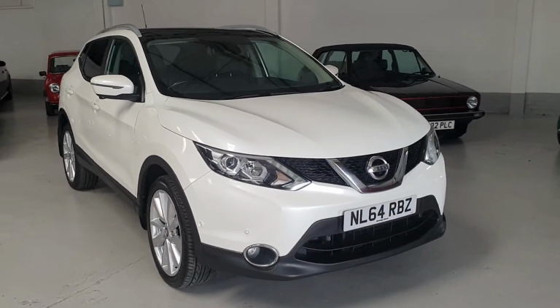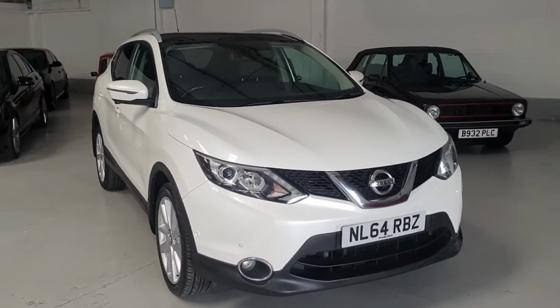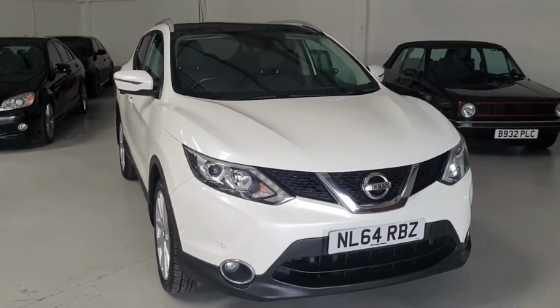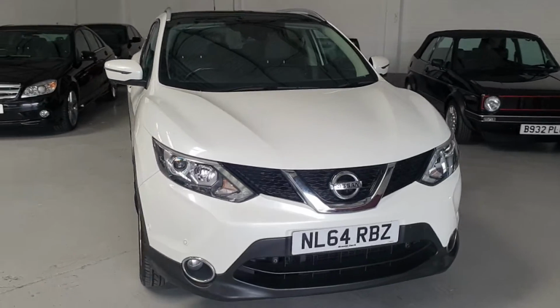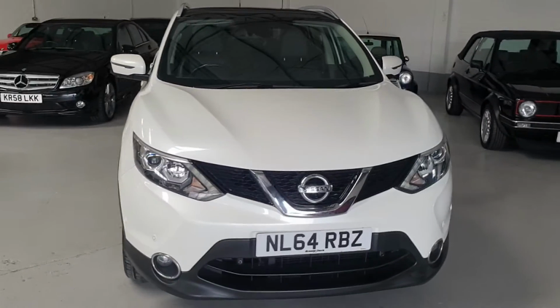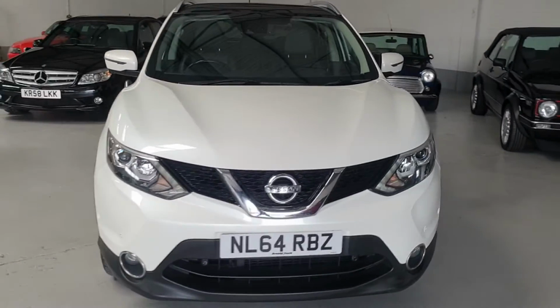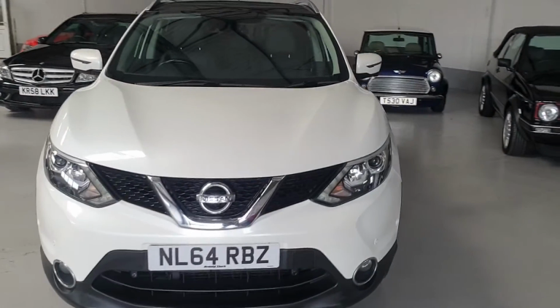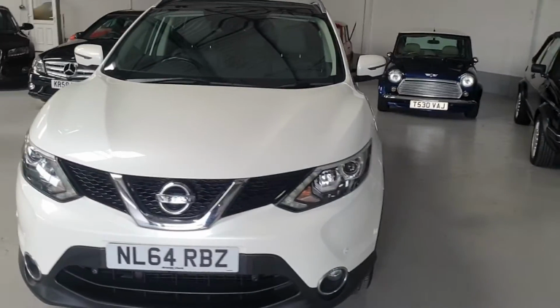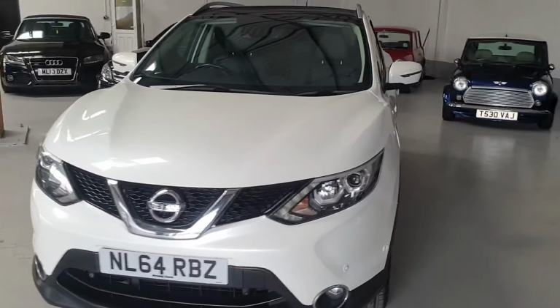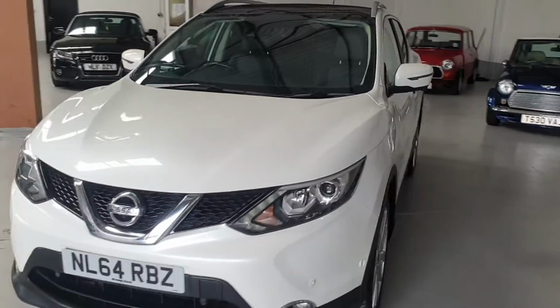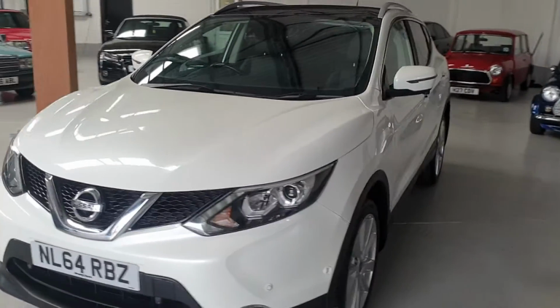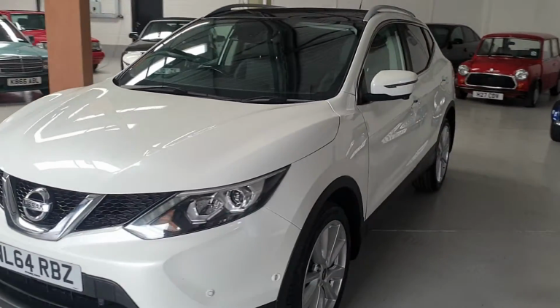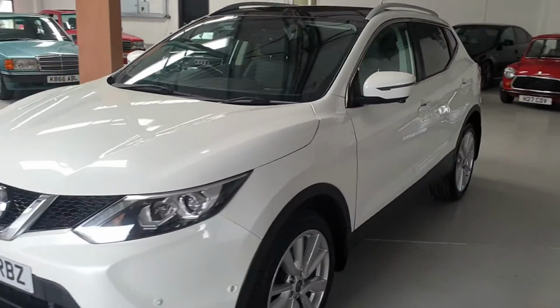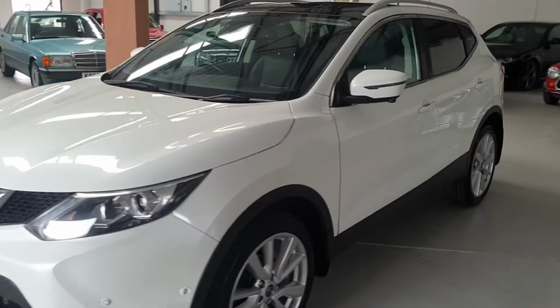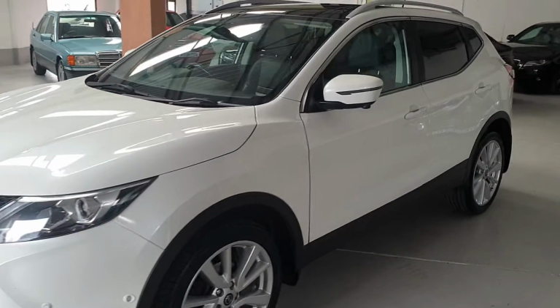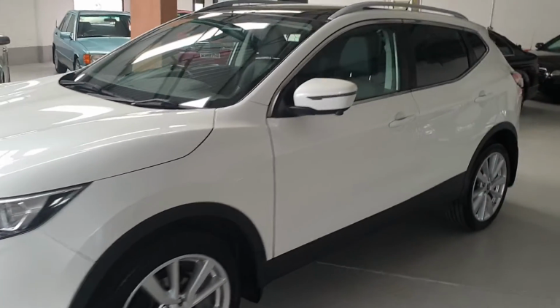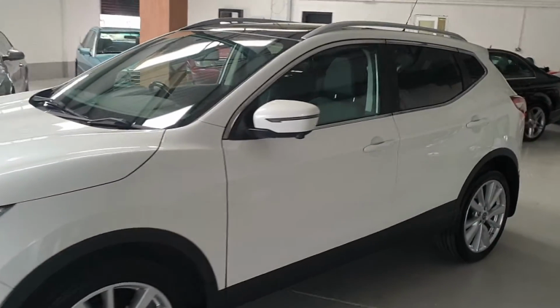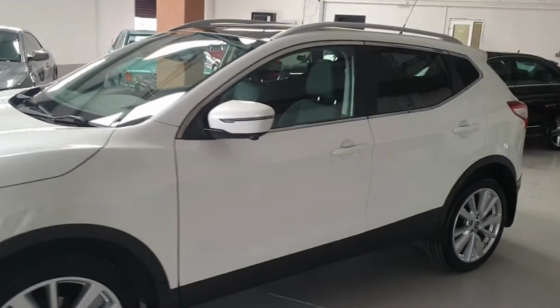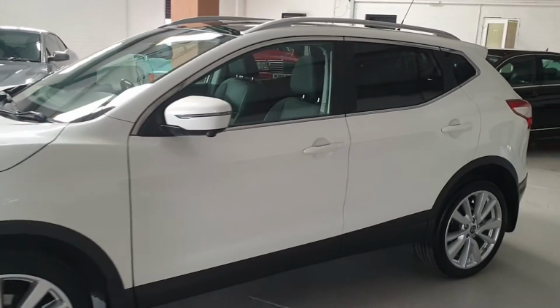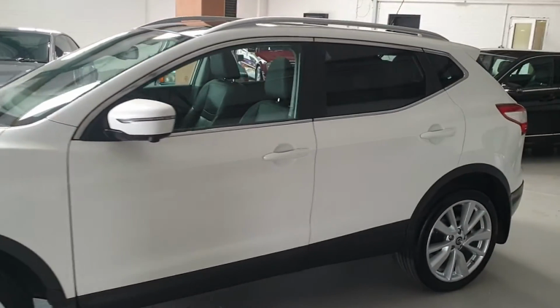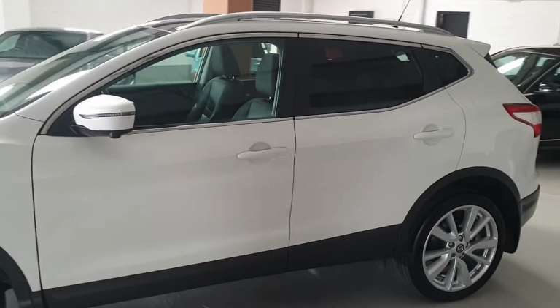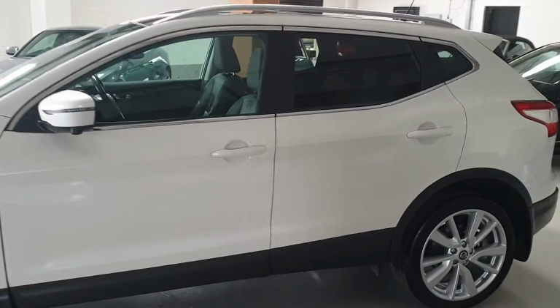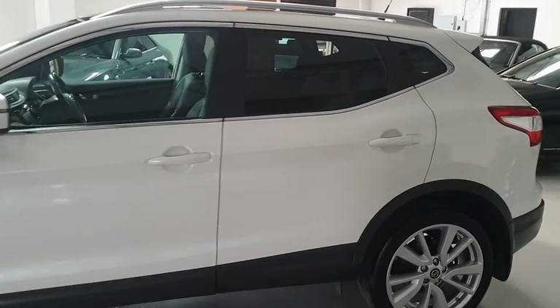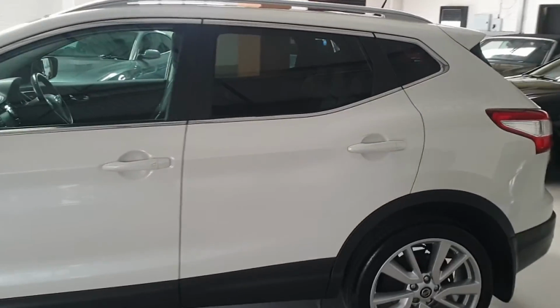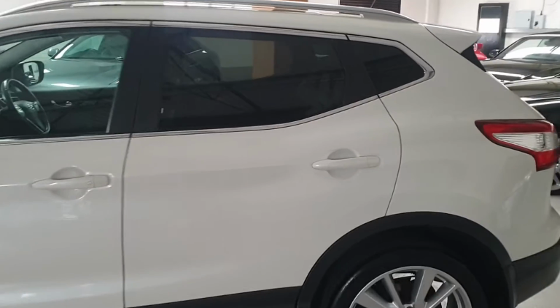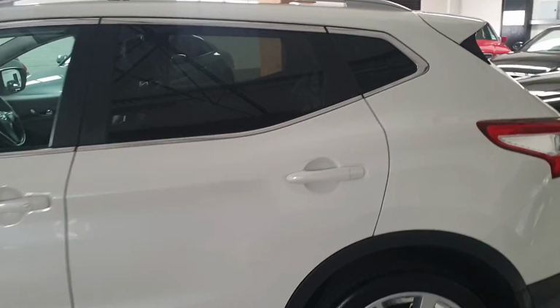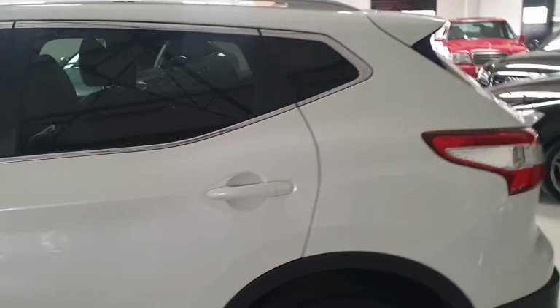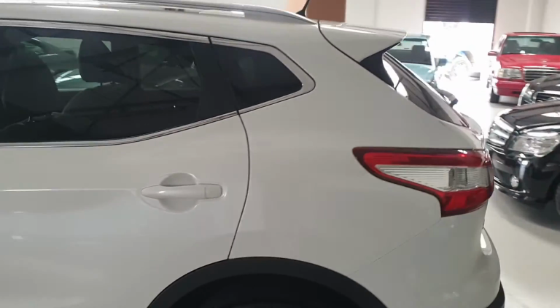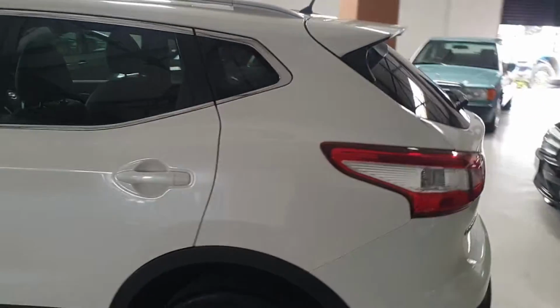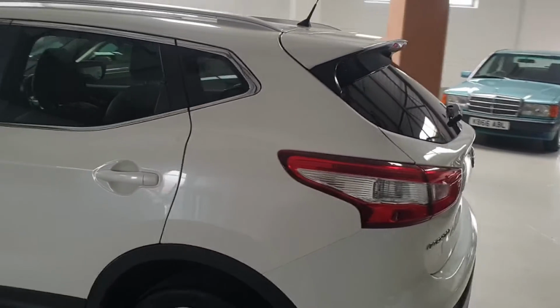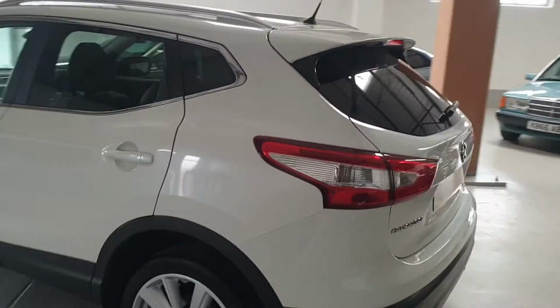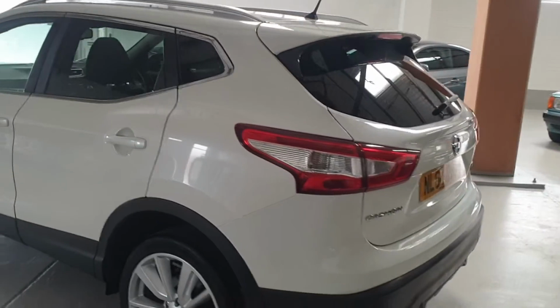This lovely Qashqai was recently serviced and is ready to go. On delivery you will receive a full pre-delivery inspection check, 12 months MOT, gold cover warranty included, part exchange available, and finance packages available.